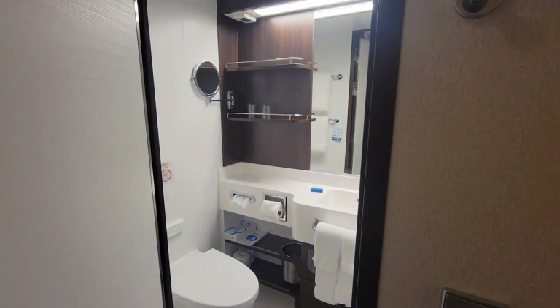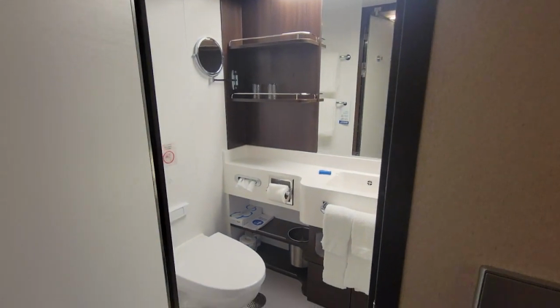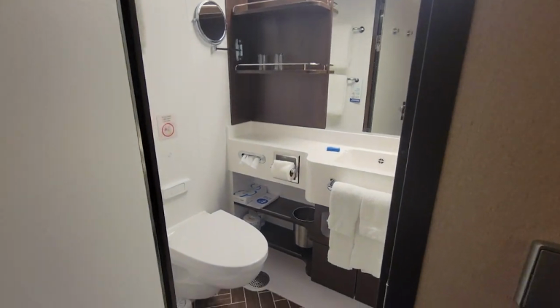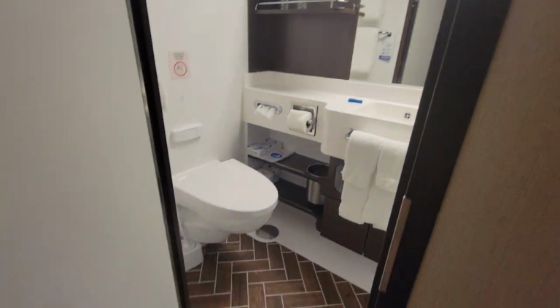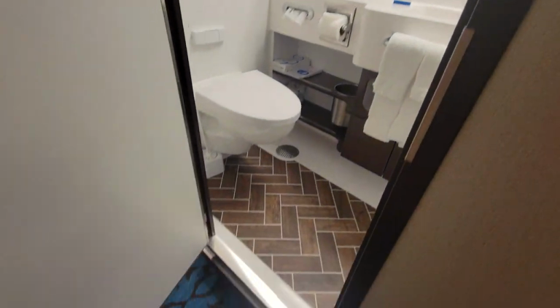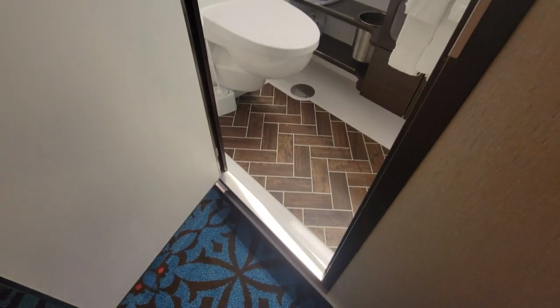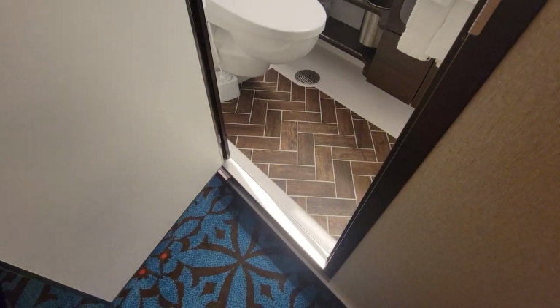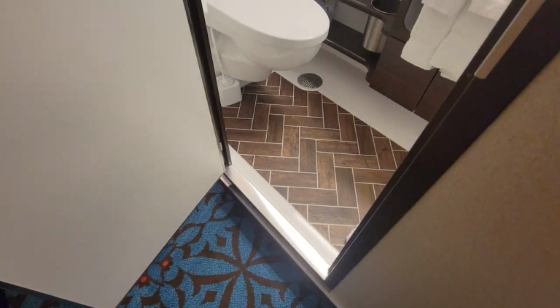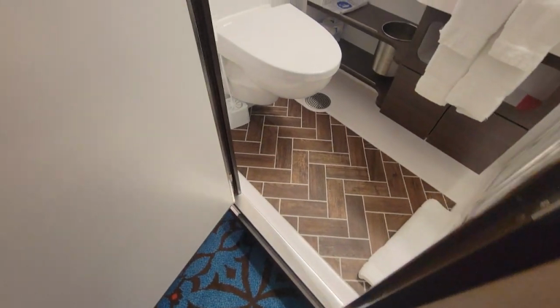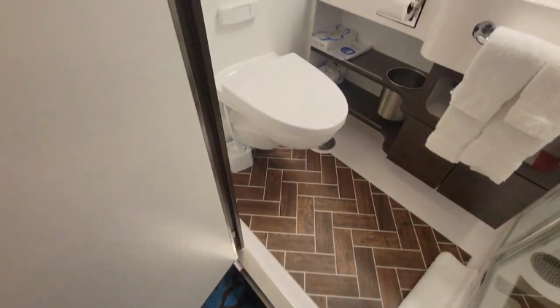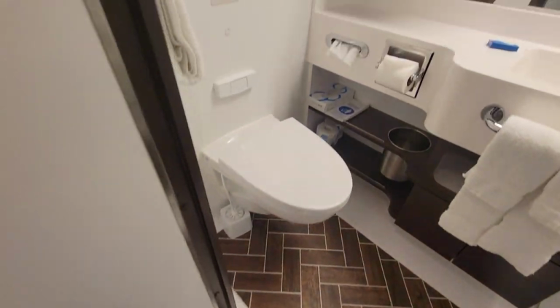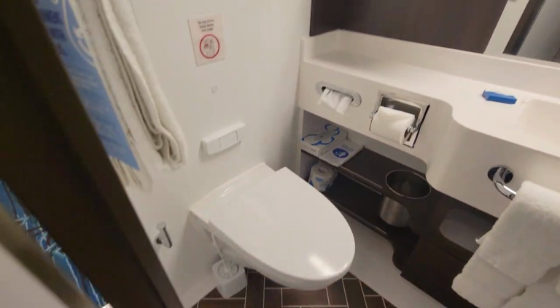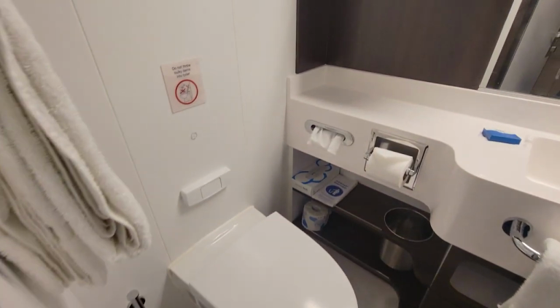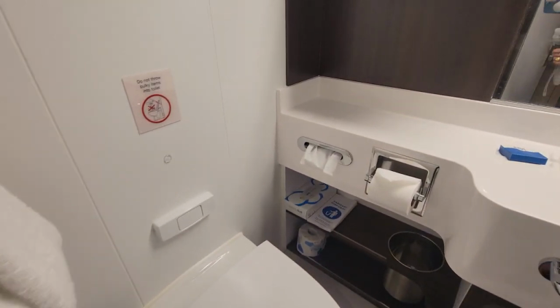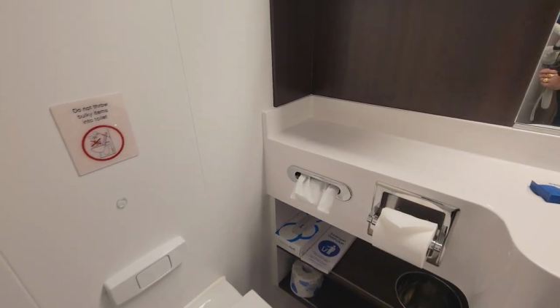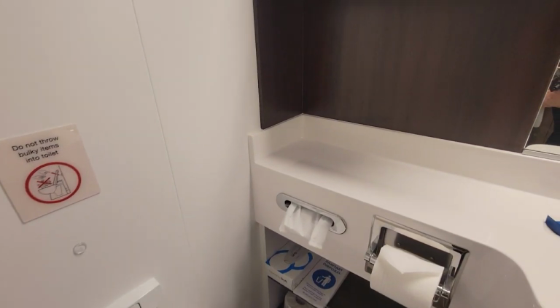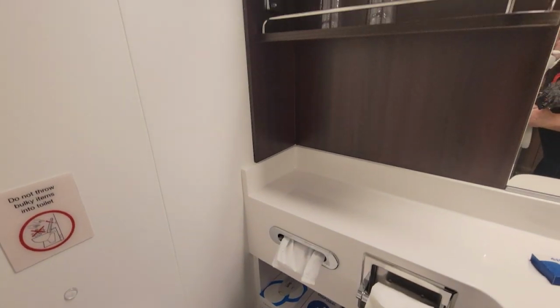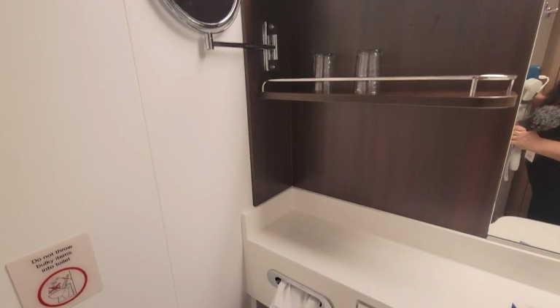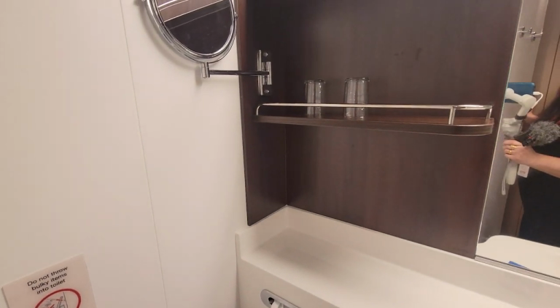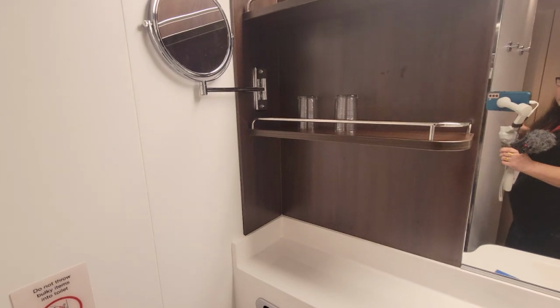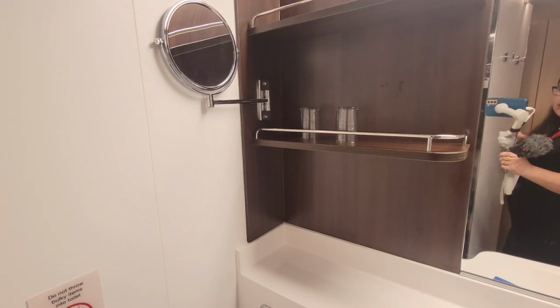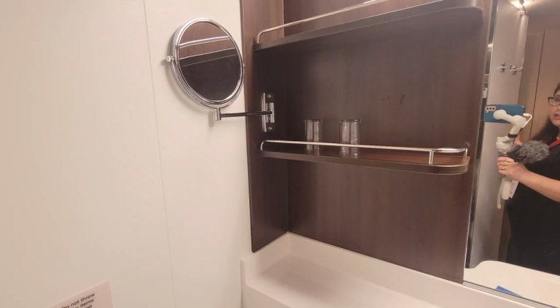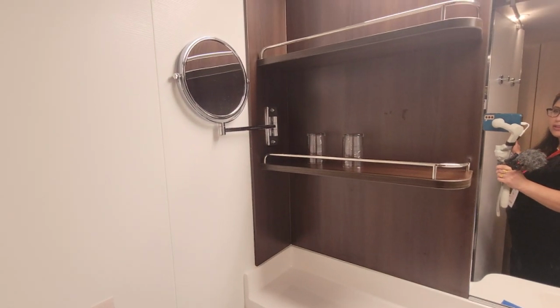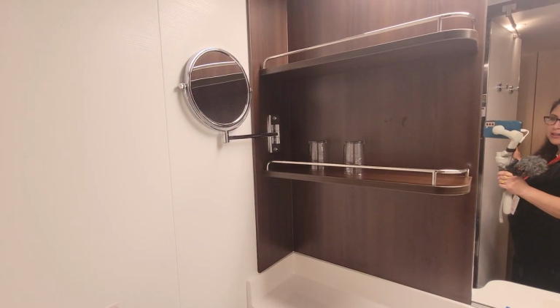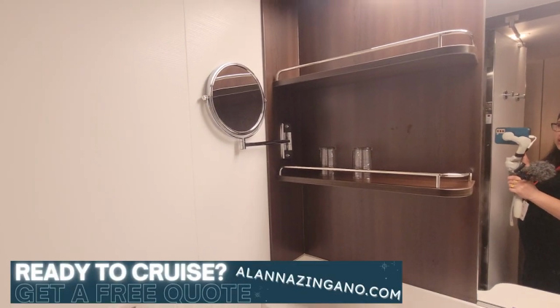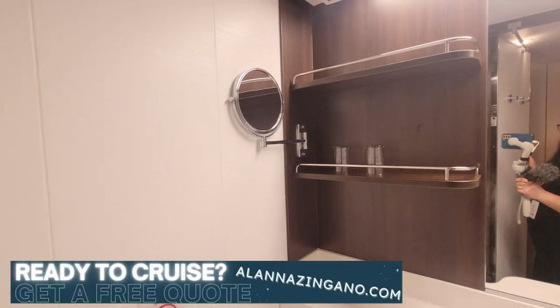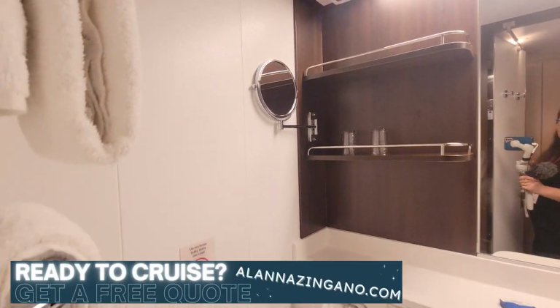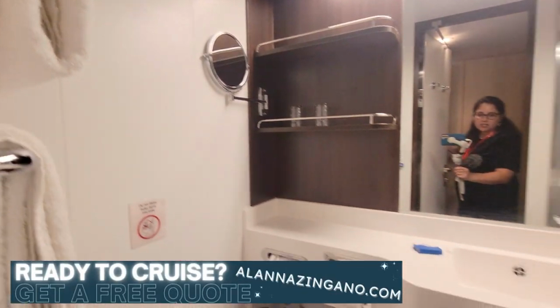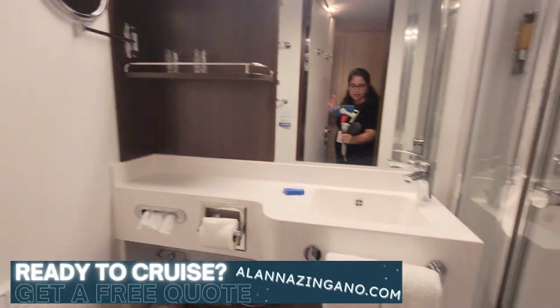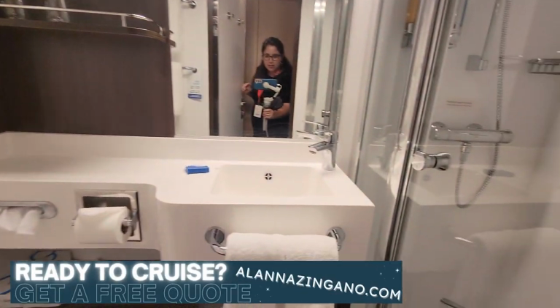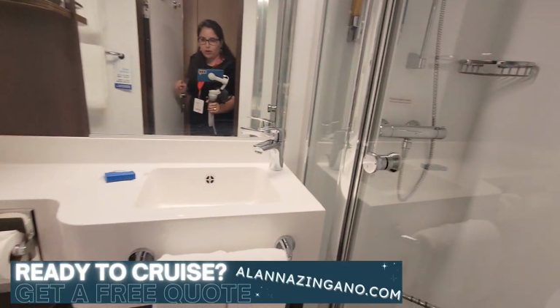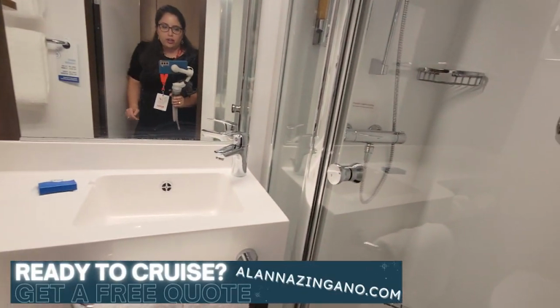We have the bathroom which has a little bit of a step up — the toilet, the sink, your countertop space, some shelving along with a magnifying mirror, and some glasses for you.